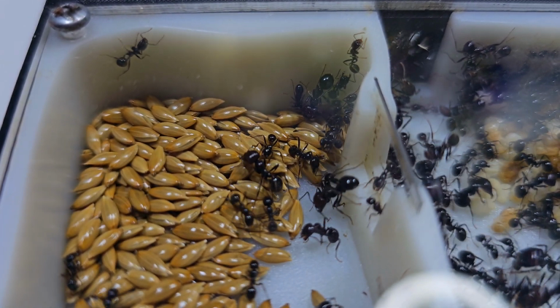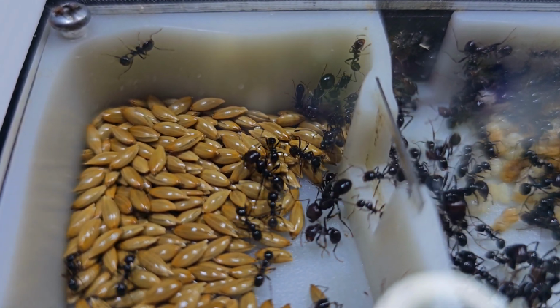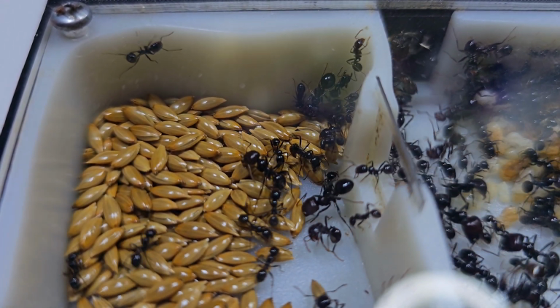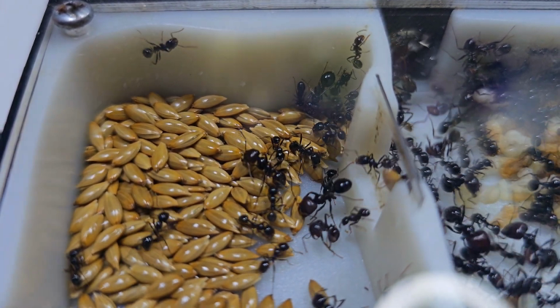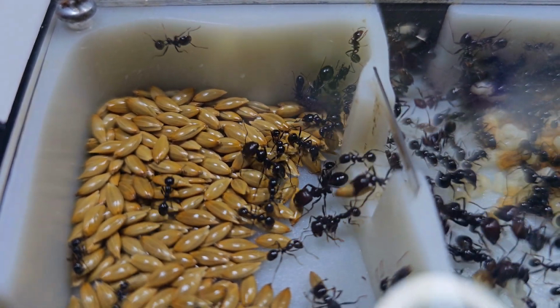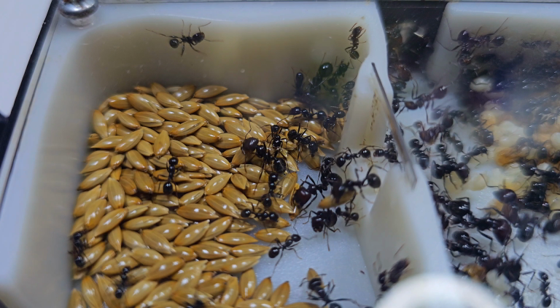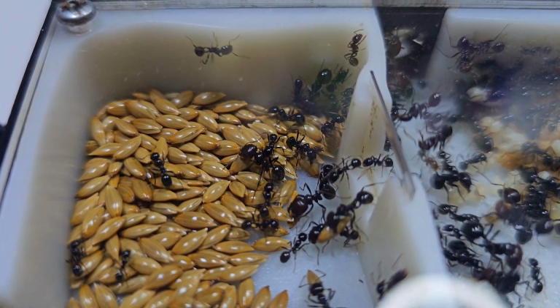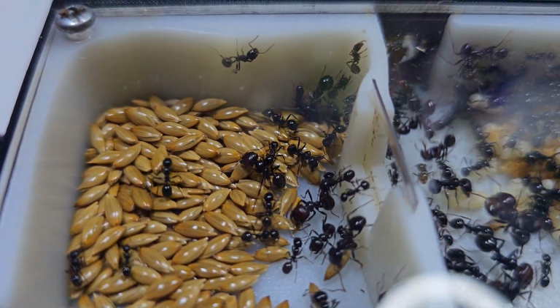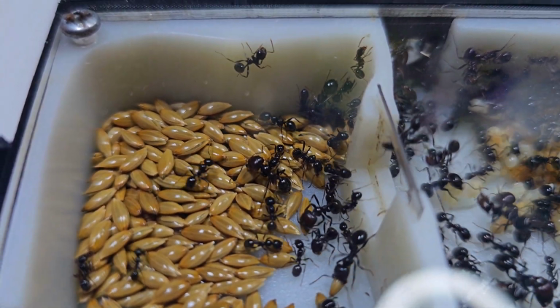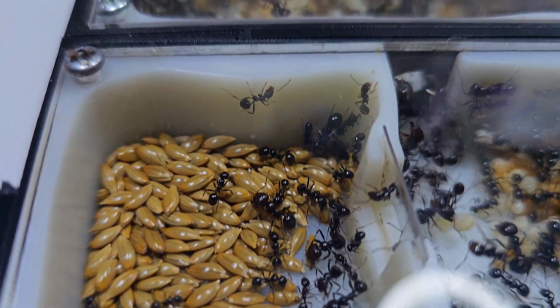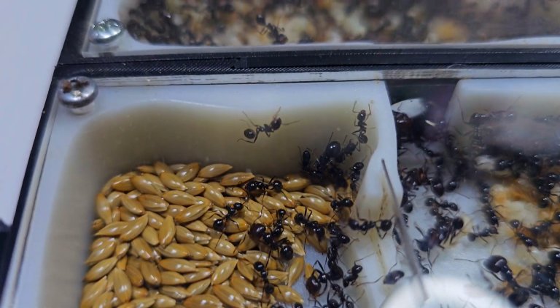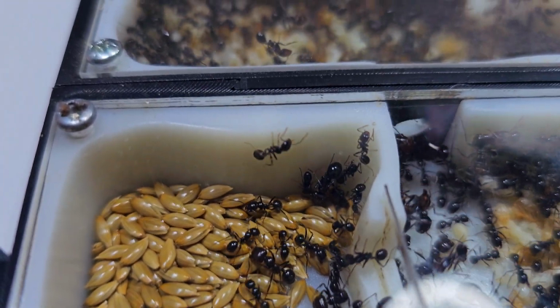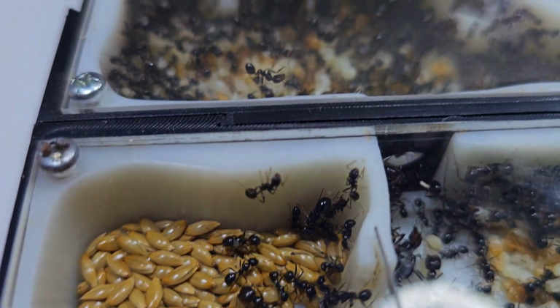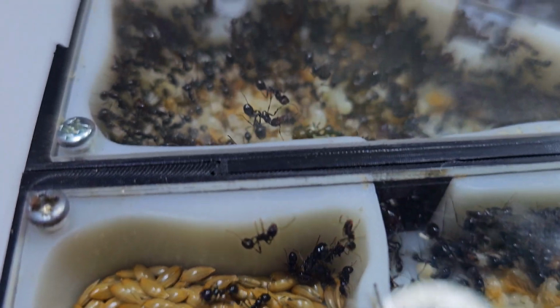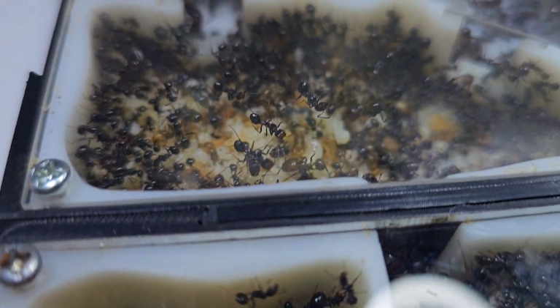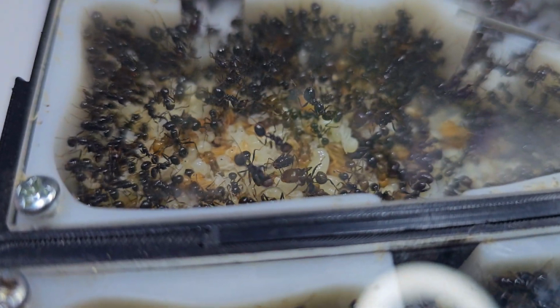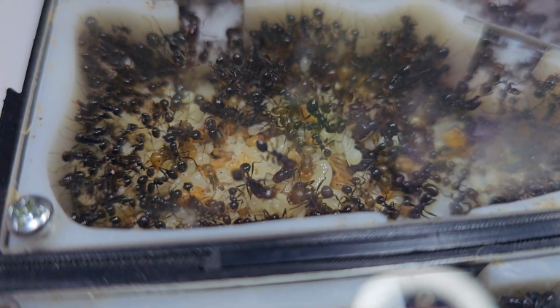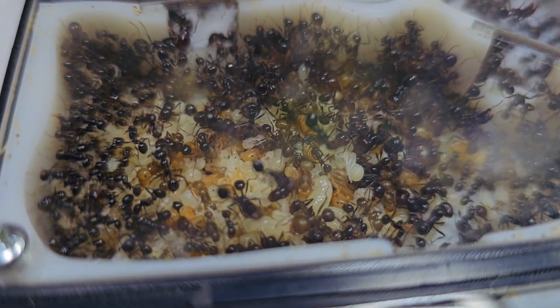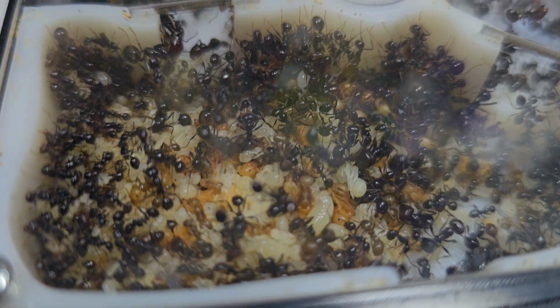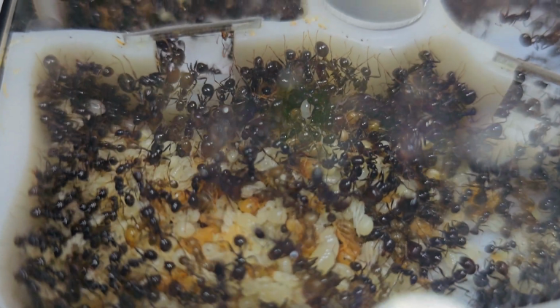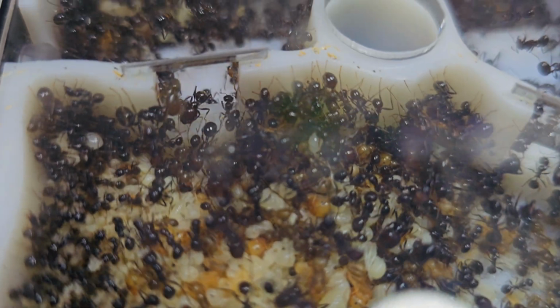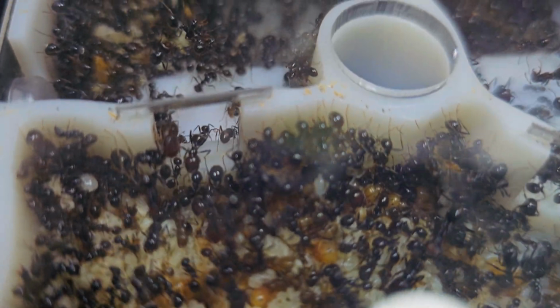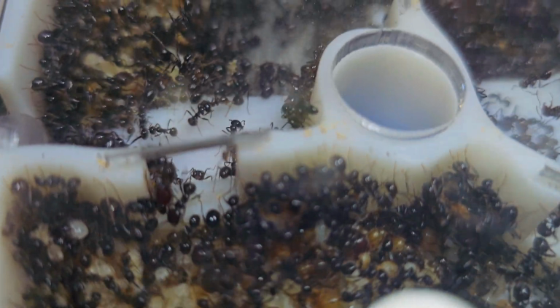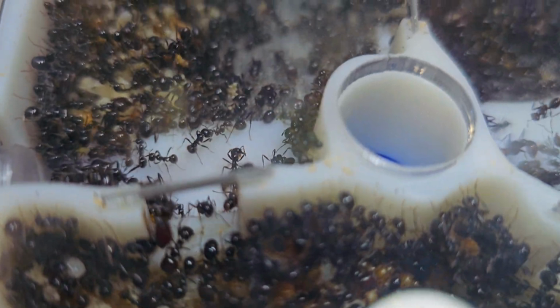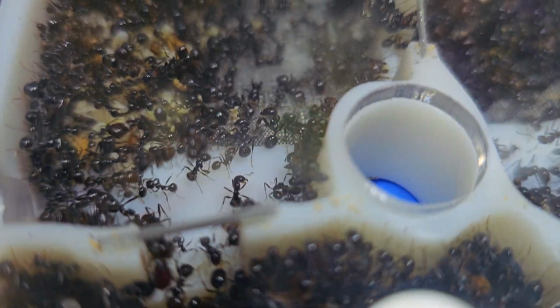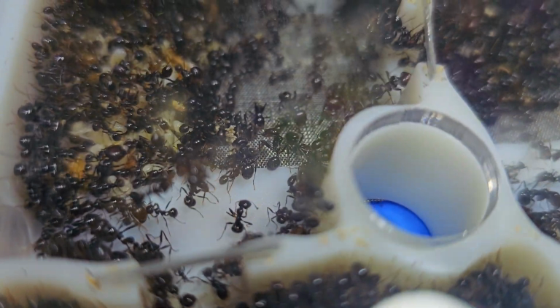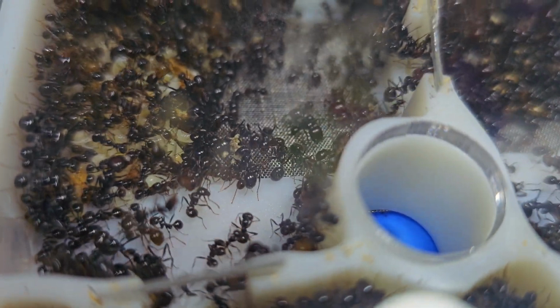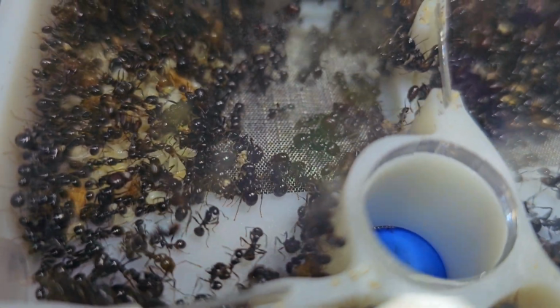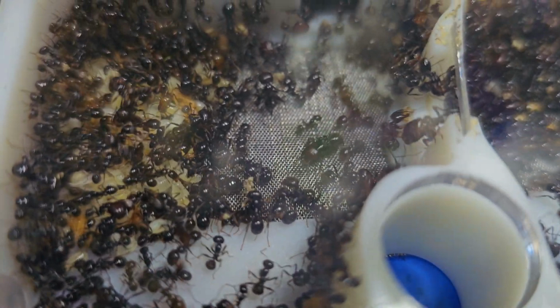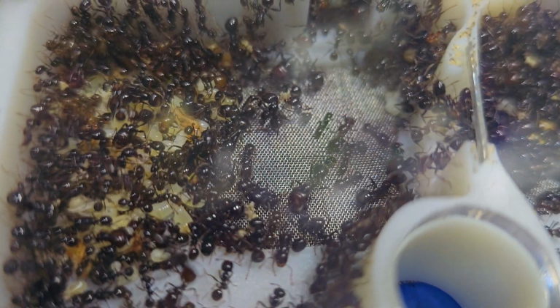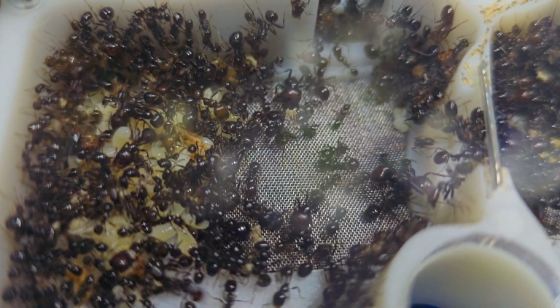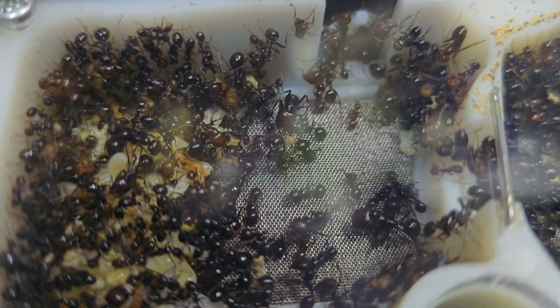They are one of those ant species that do not need frequent feeding, but you need to ensure sufficient seeds or grains are added to the nest. They can take many months to finish the seeds, and the only thing you need to do is clean up the husk that they leave behind.